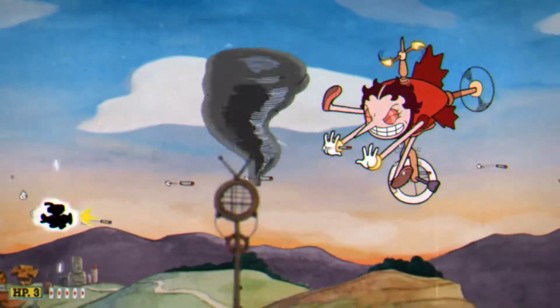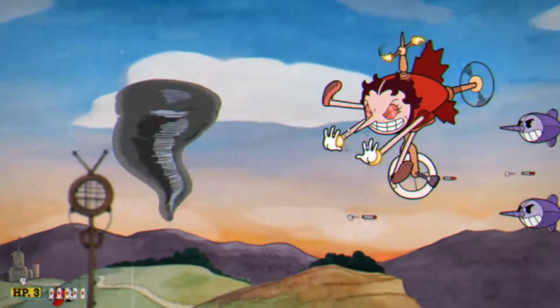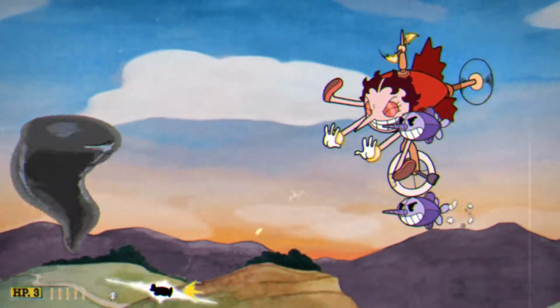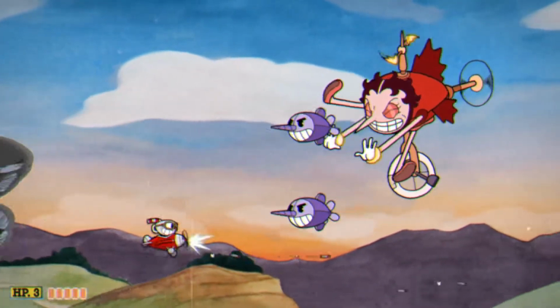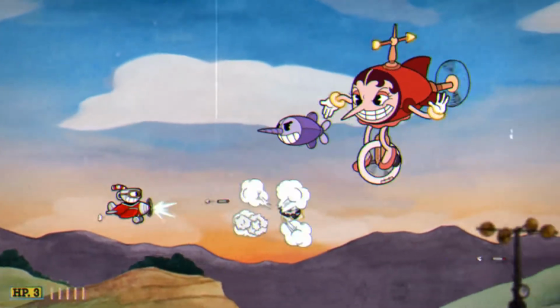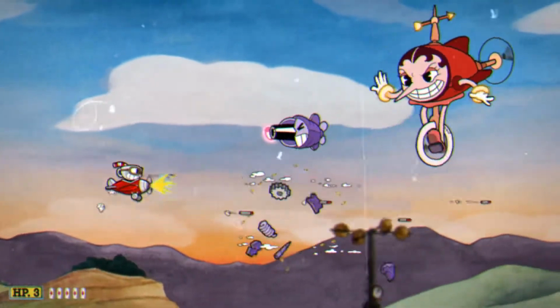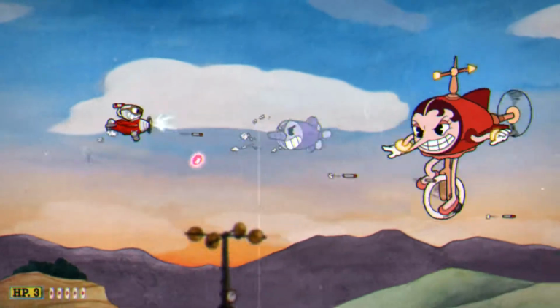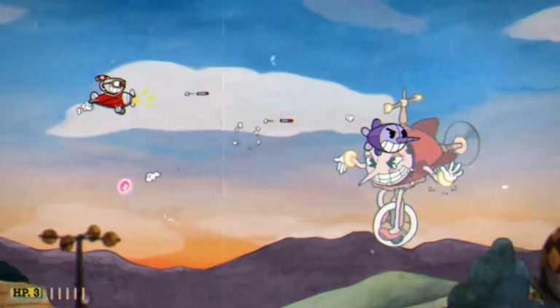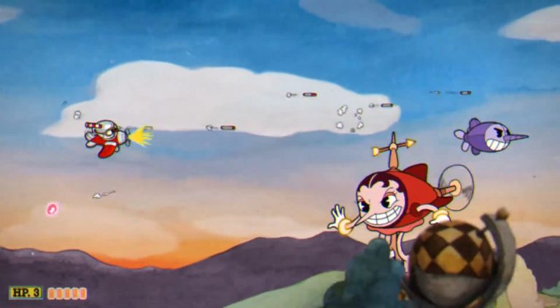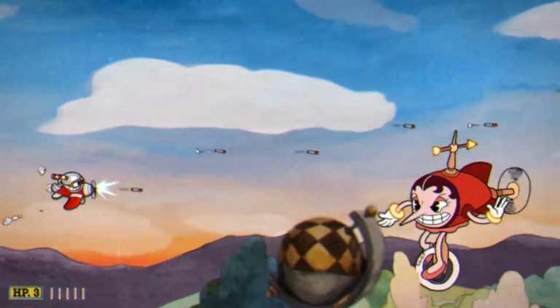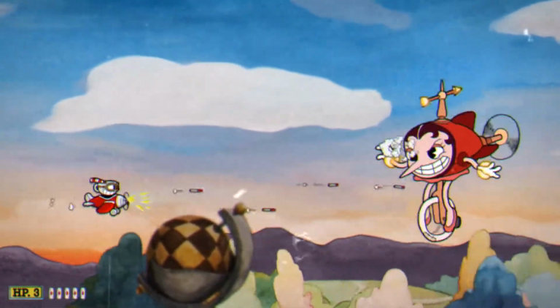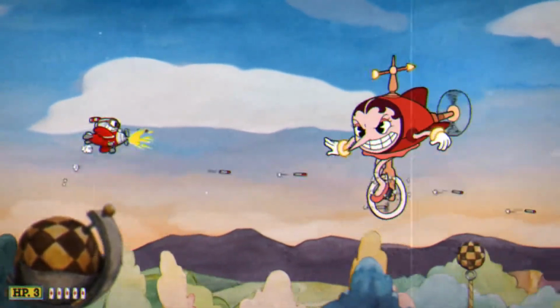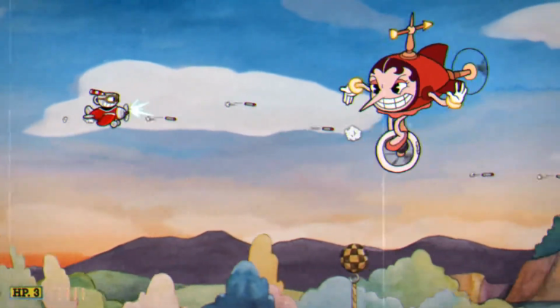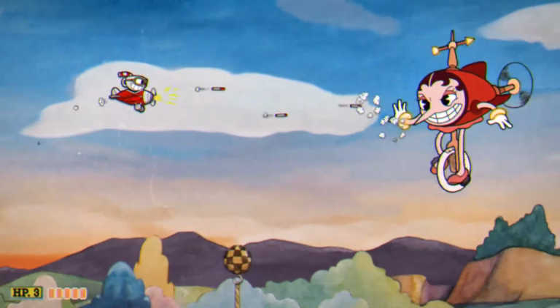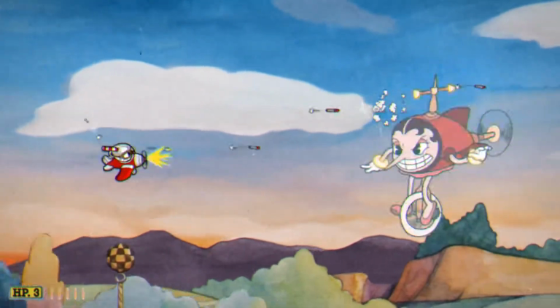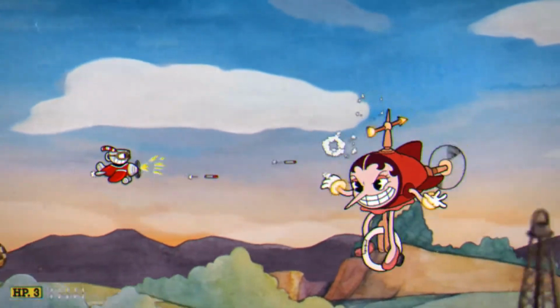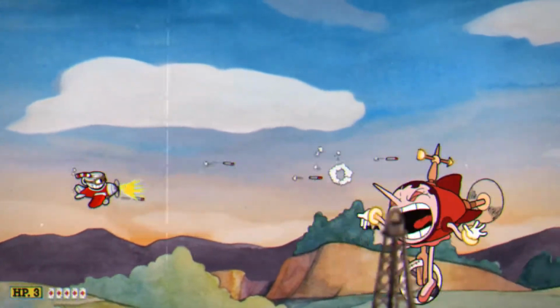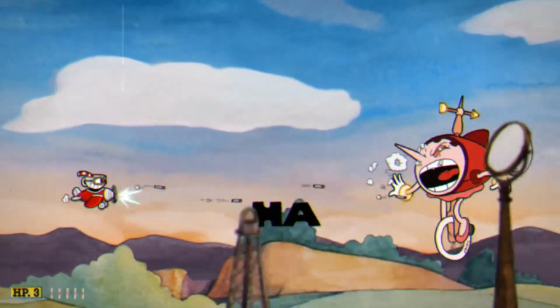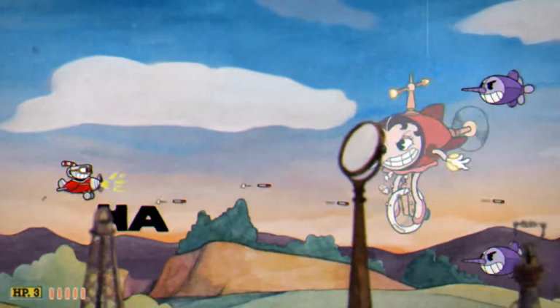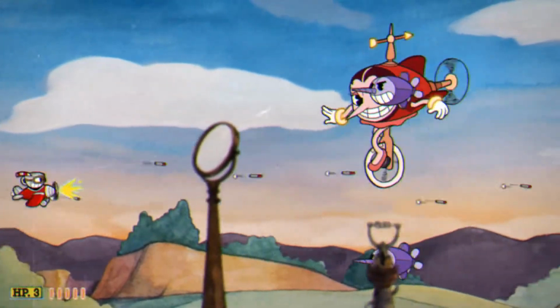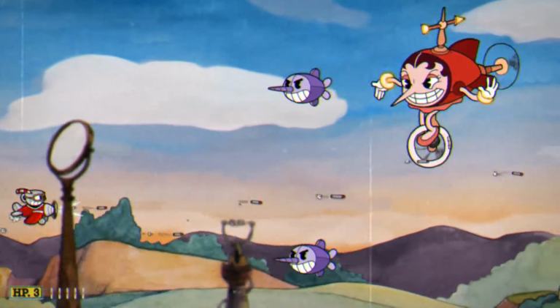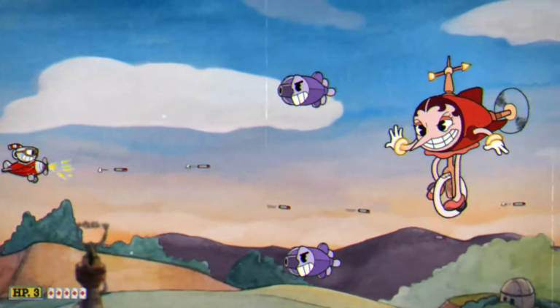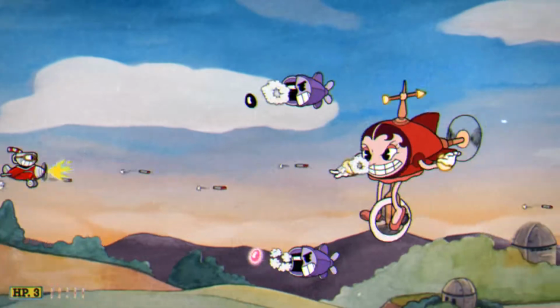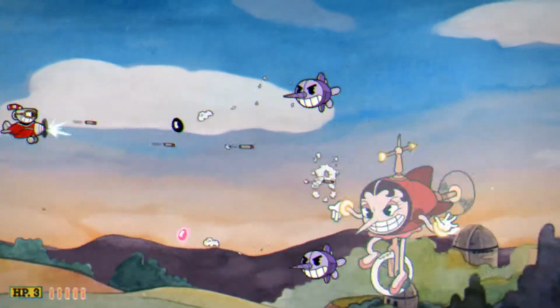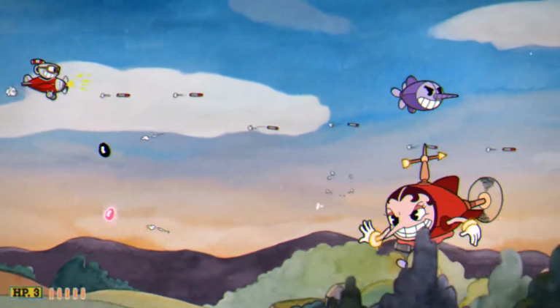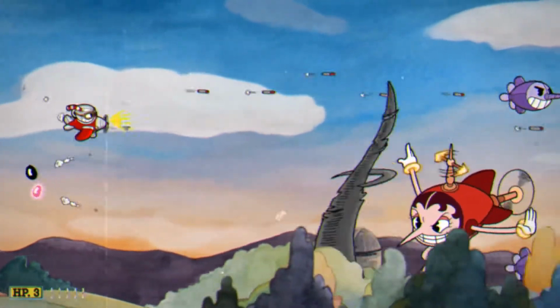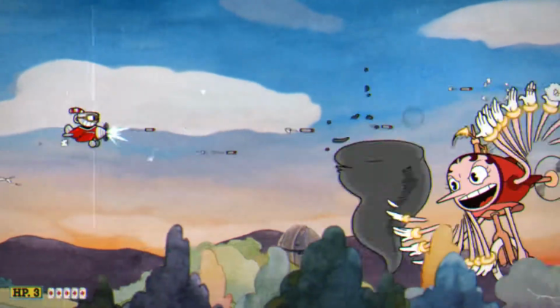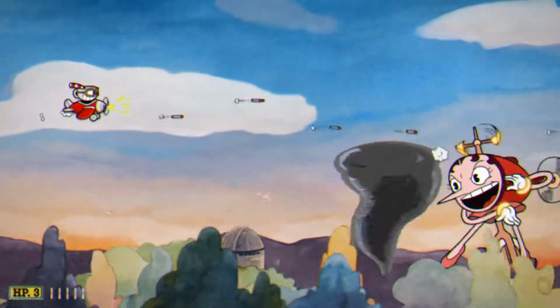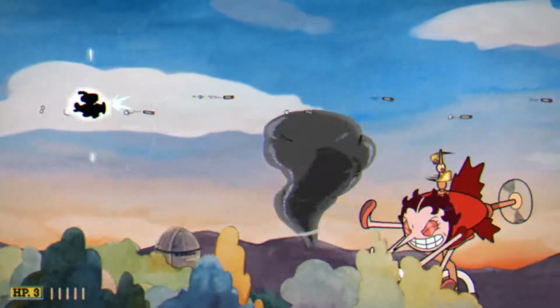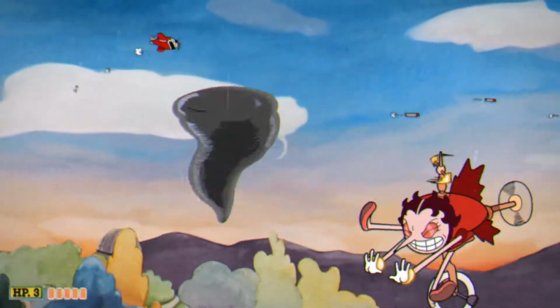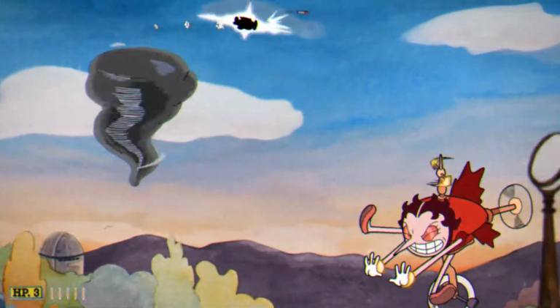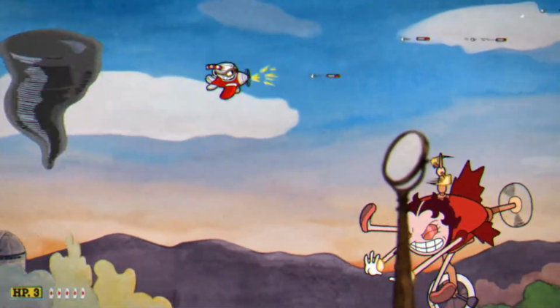Then you go back to Ilde with the tornadoes and just do the same thing again — turning tiny when the tornado appears, dodging the haws as you go, and shooting these little blimps to keep going.